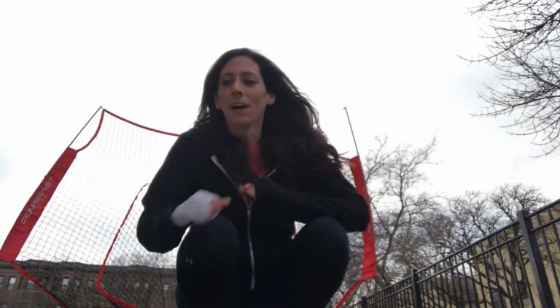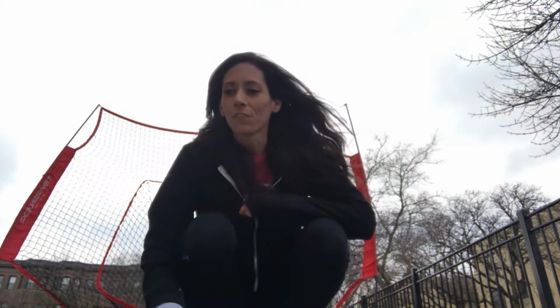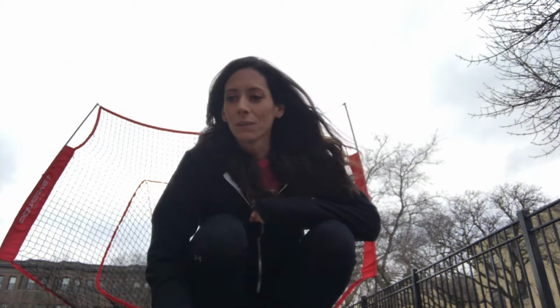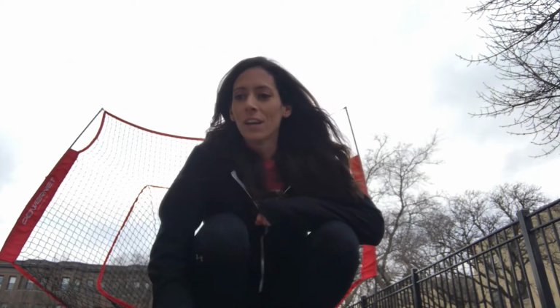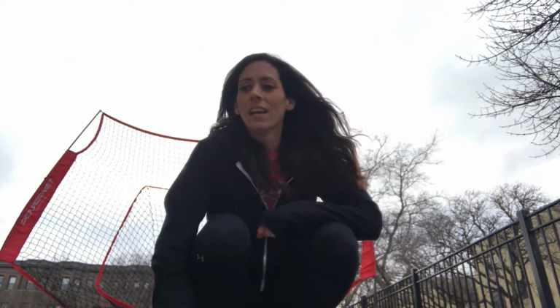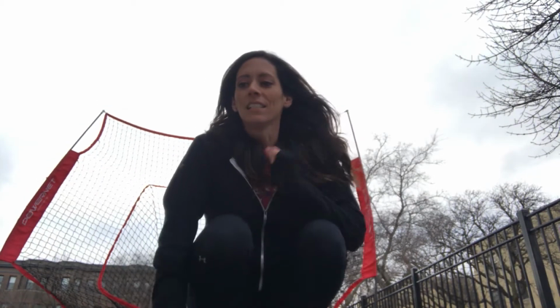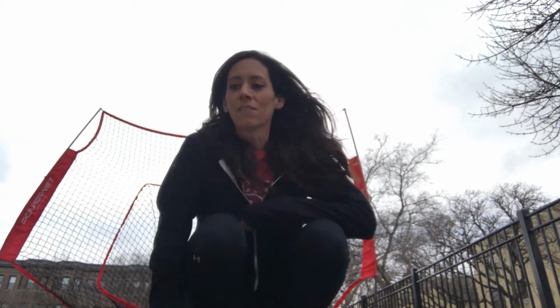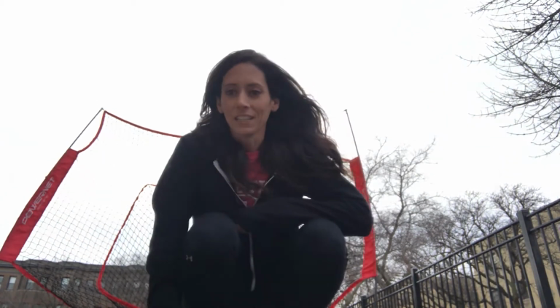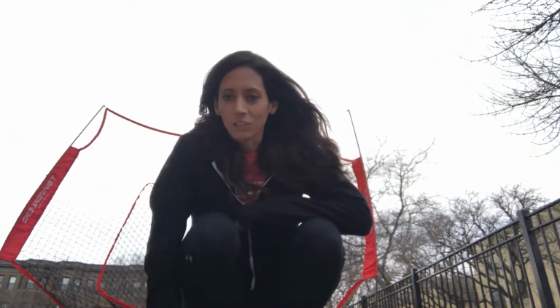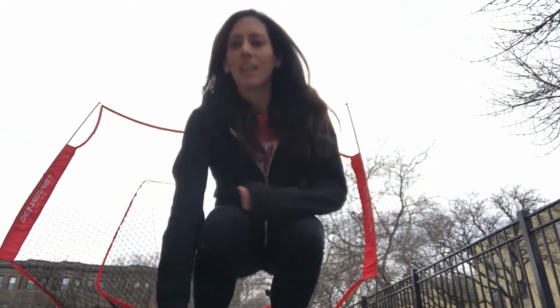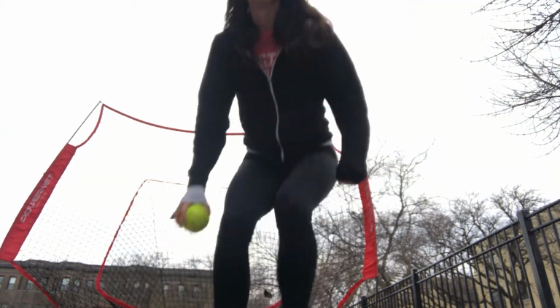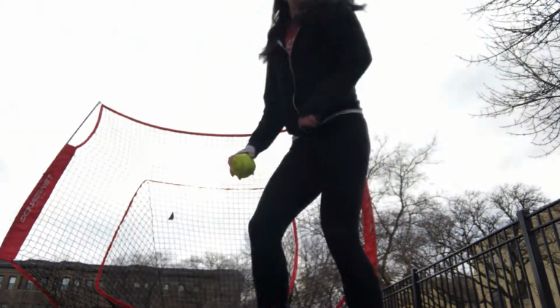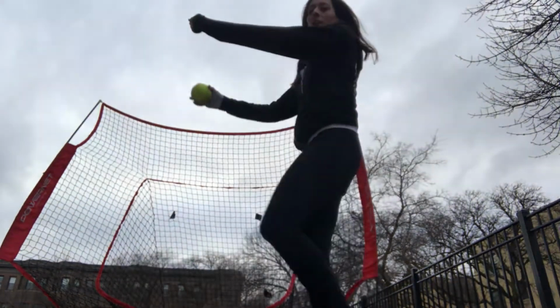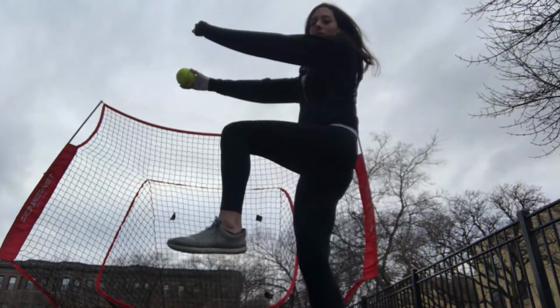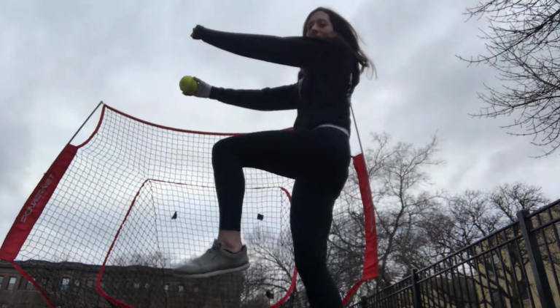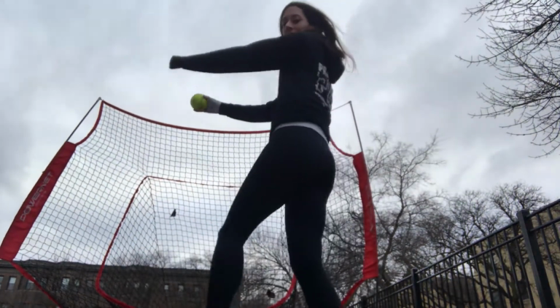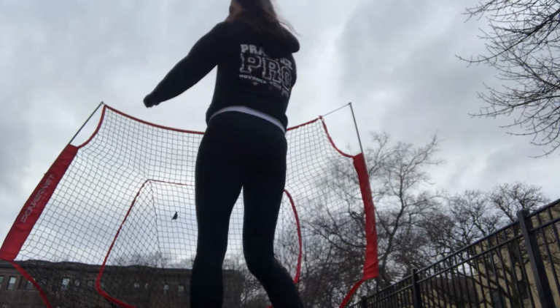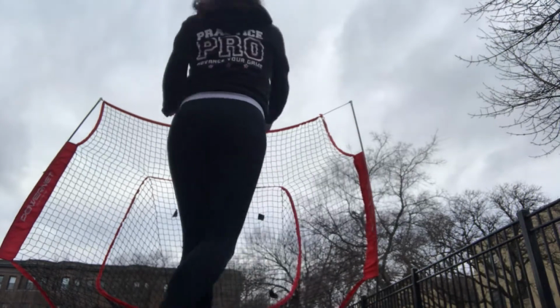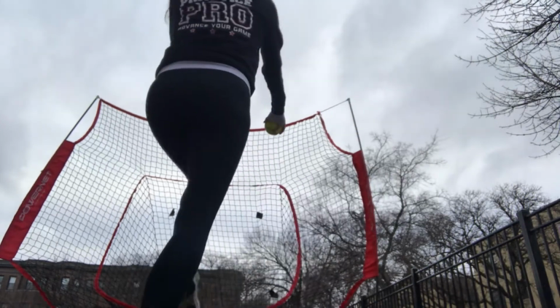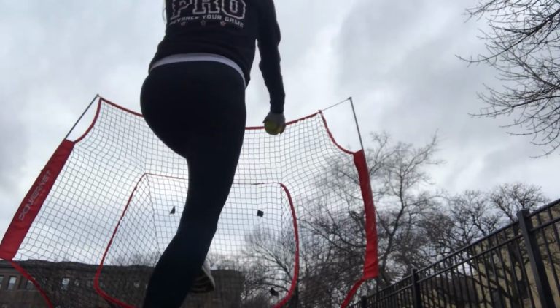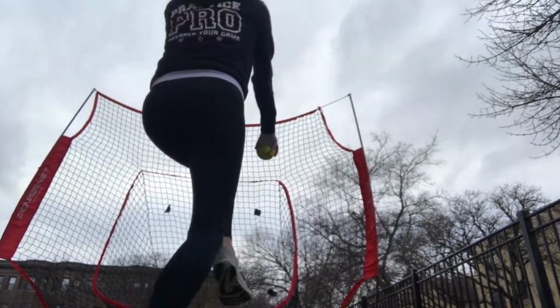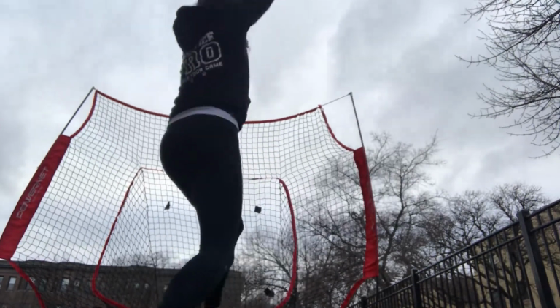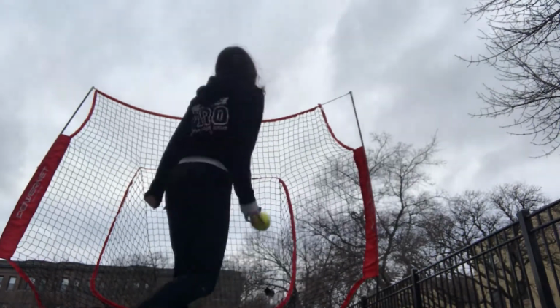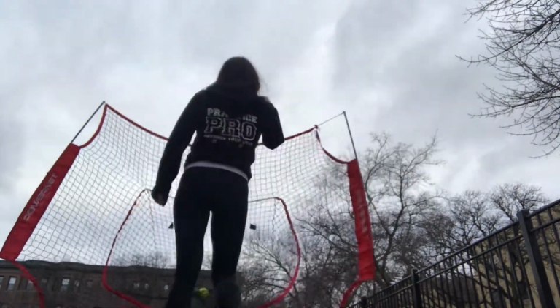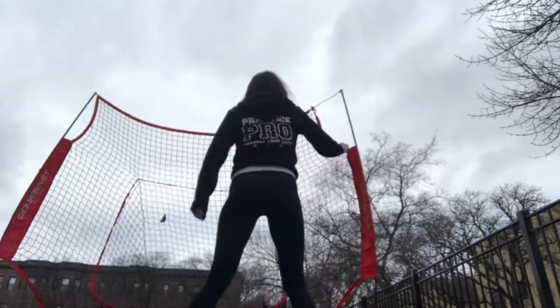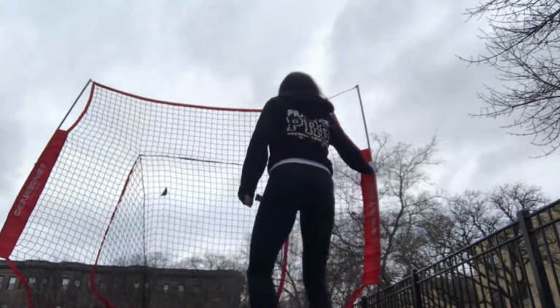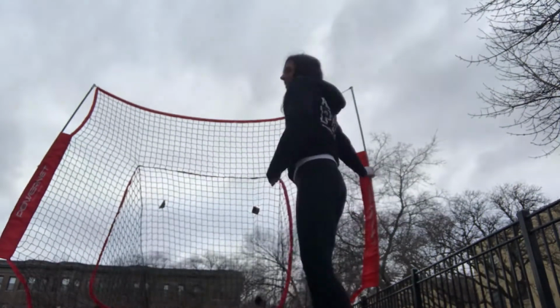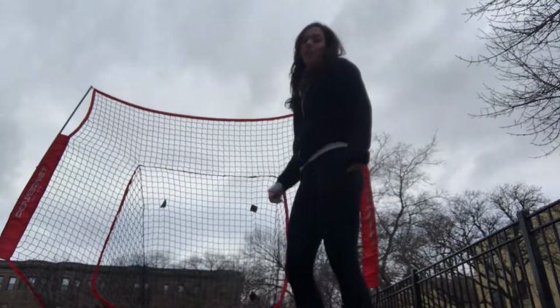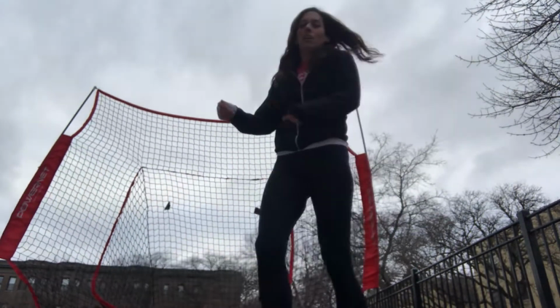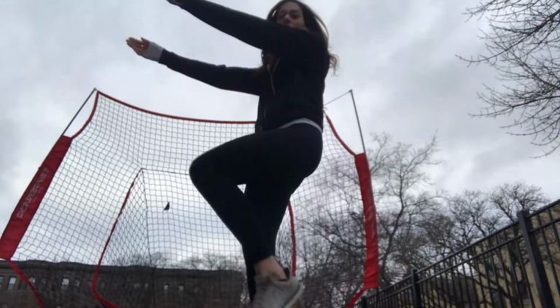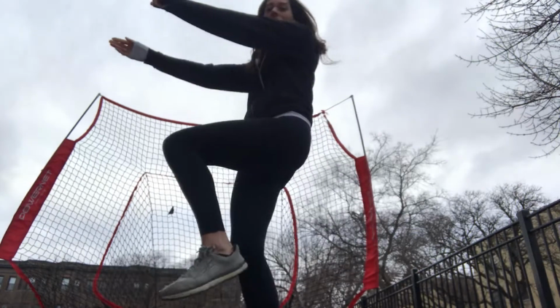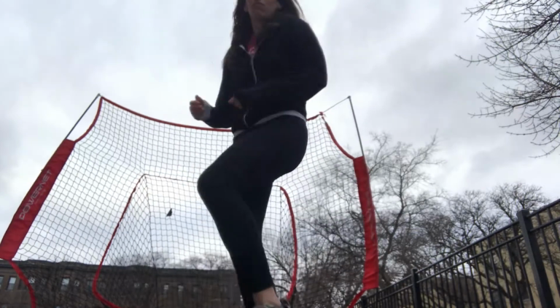Alright, the first thing we're going to do is 10 Frankenstein drills. Start like this — pitch up, forward into the net. Start like this so it's forward.